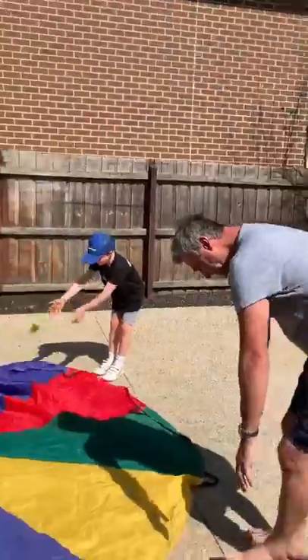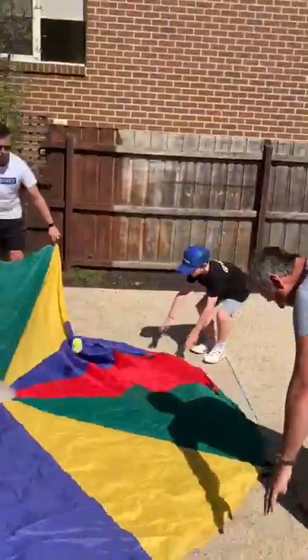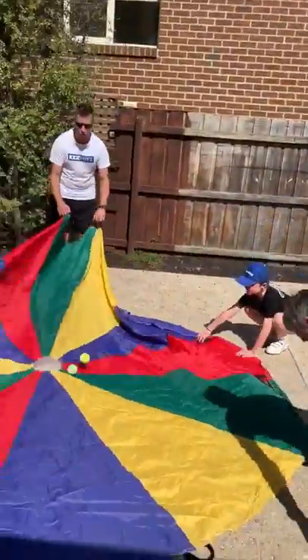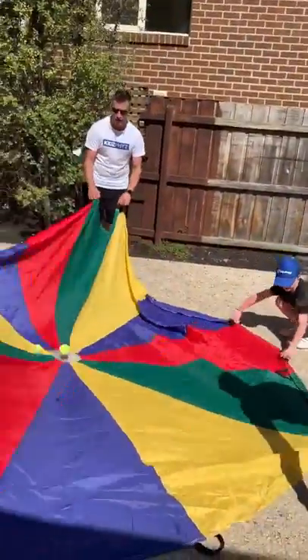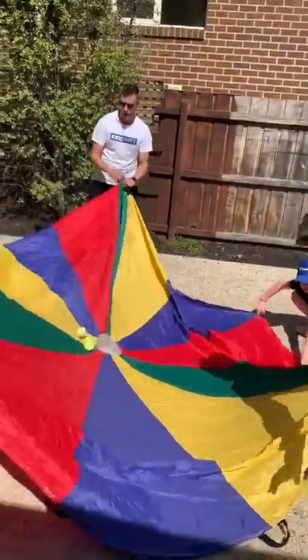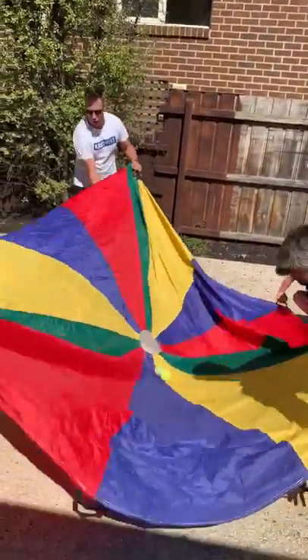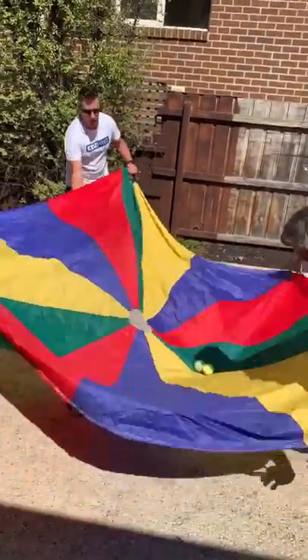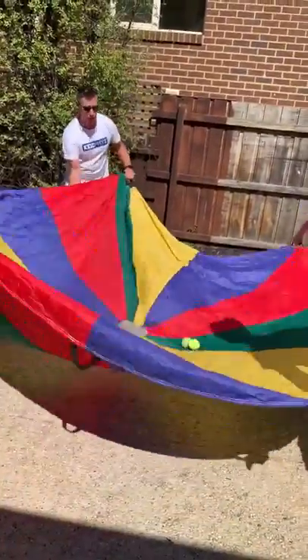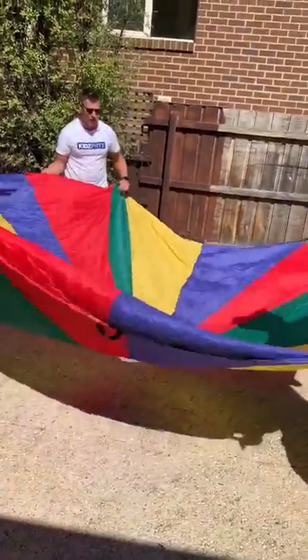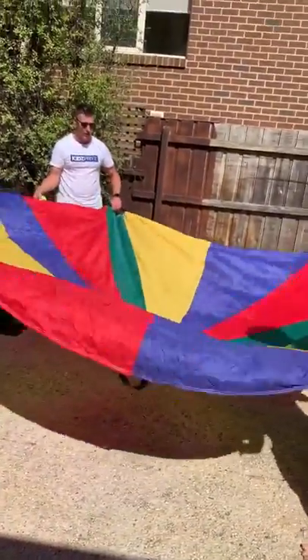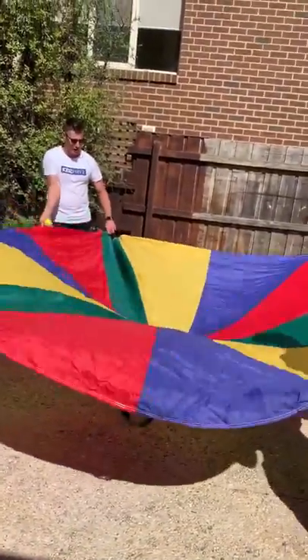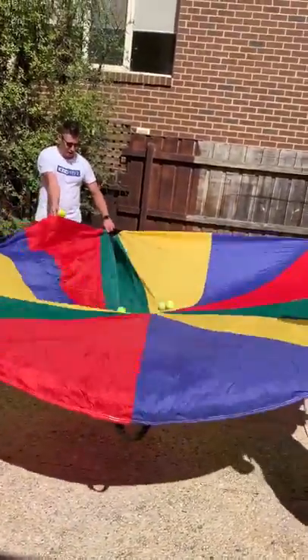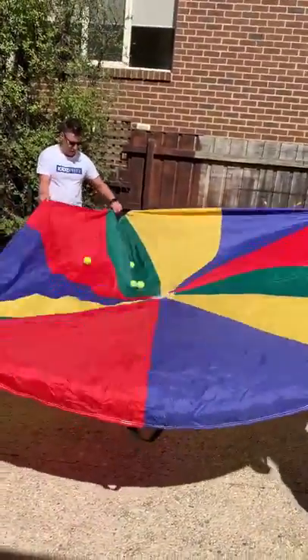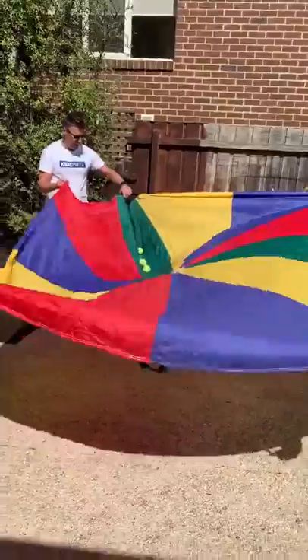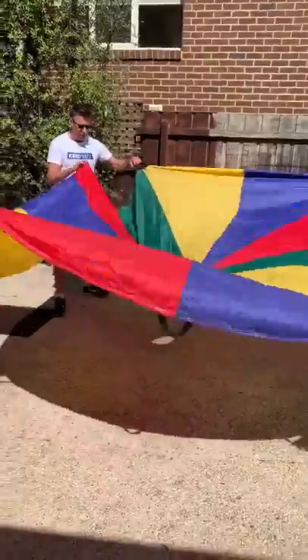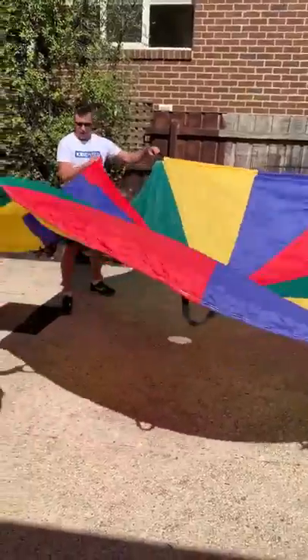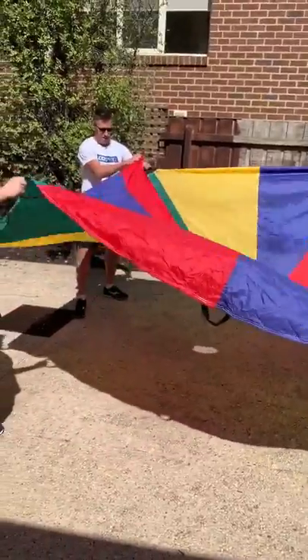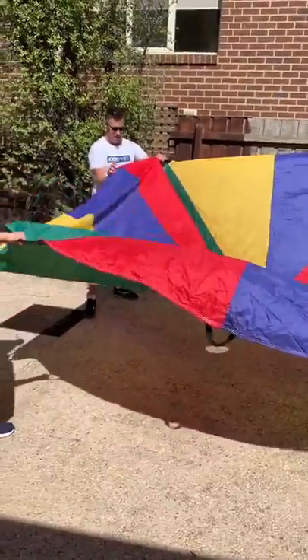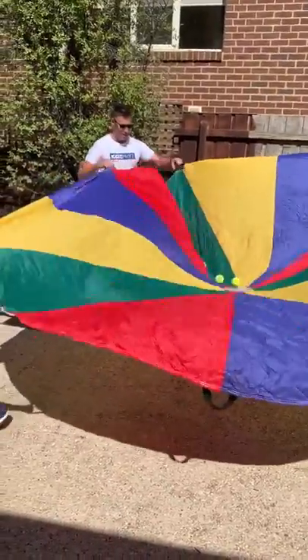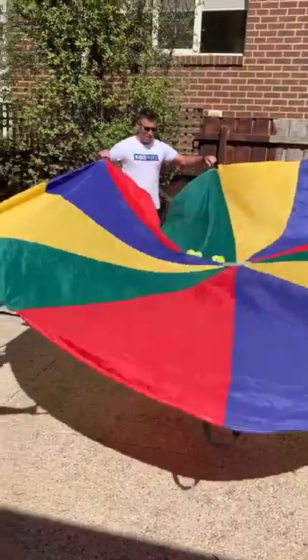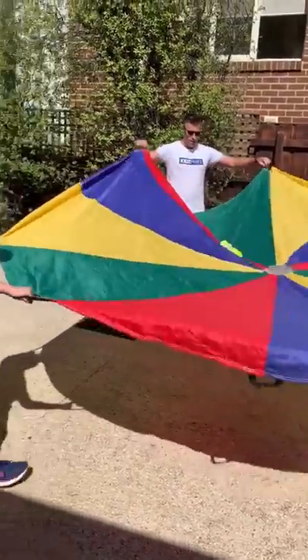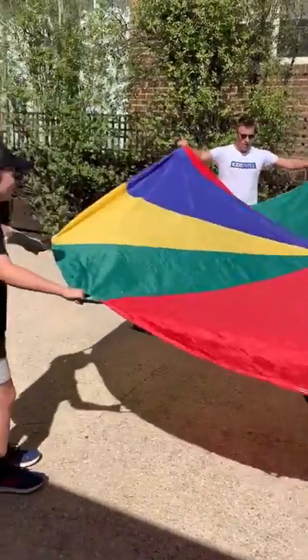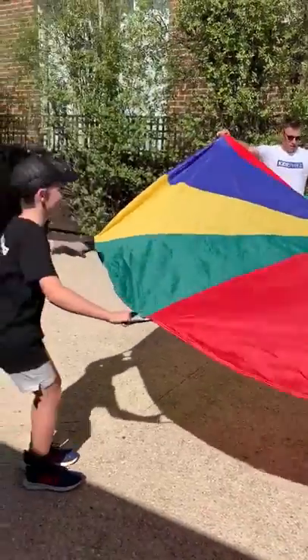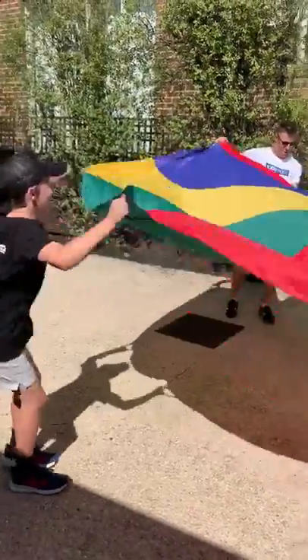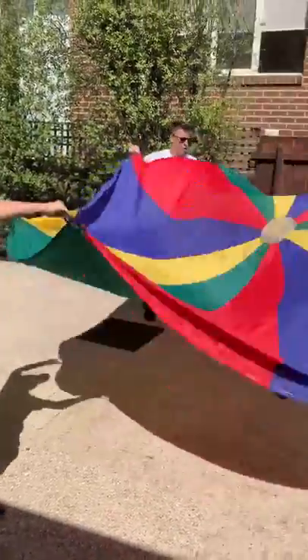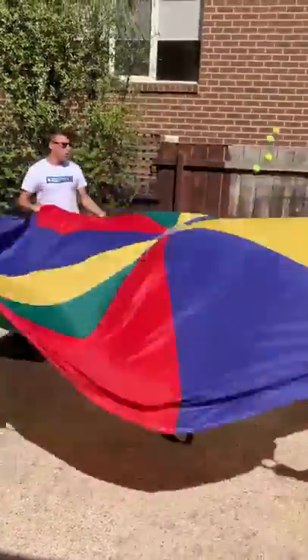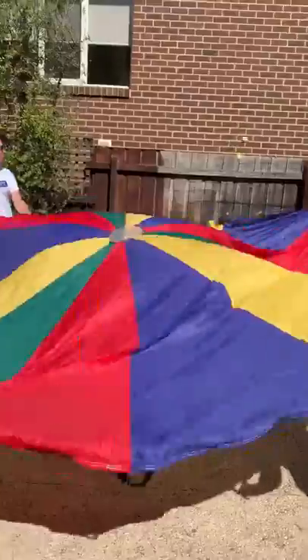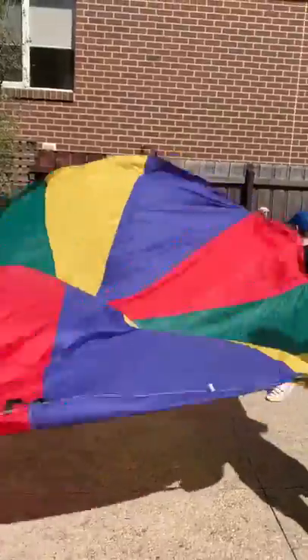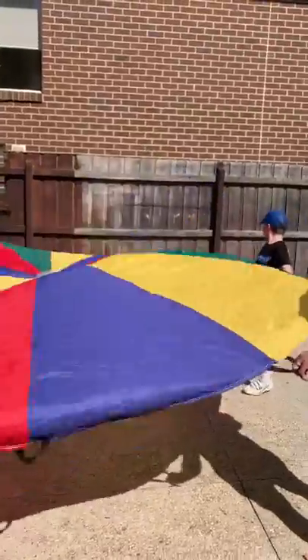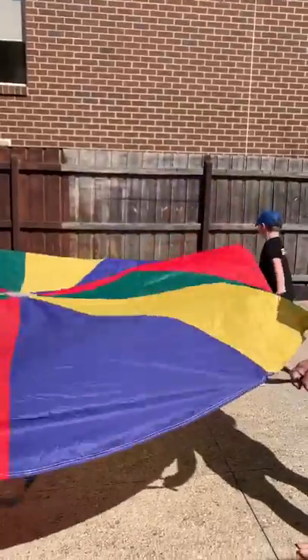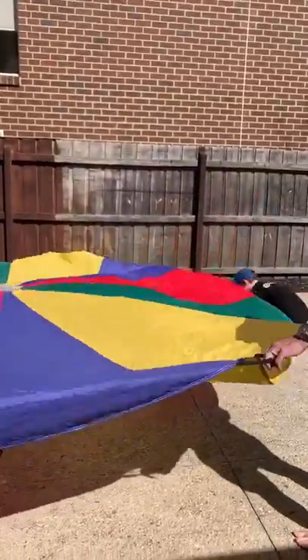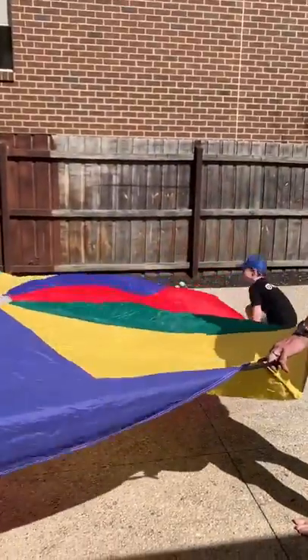So again, you're trying to avoid the balls coming off on your side. Ready? Hang on. Three, two, one. Oh! That's the biggest game ever.